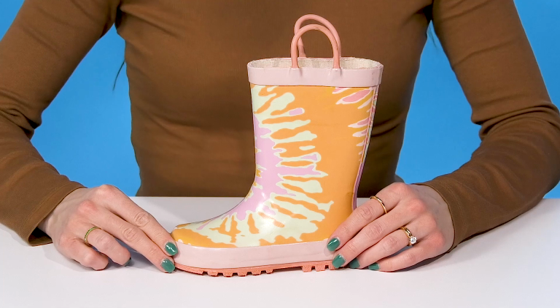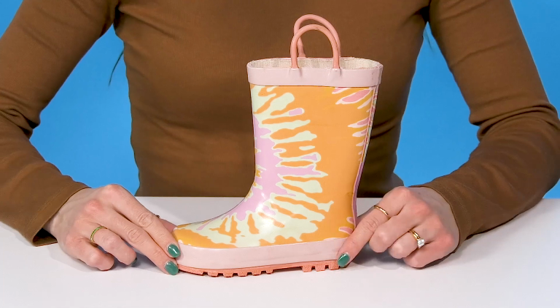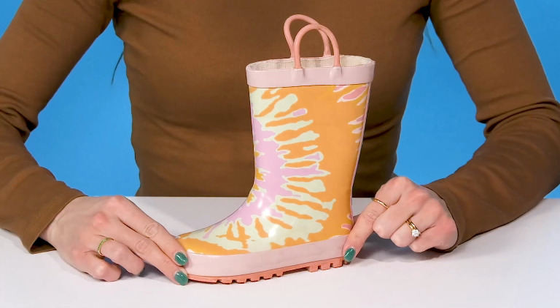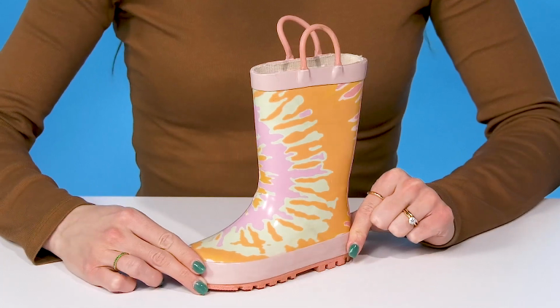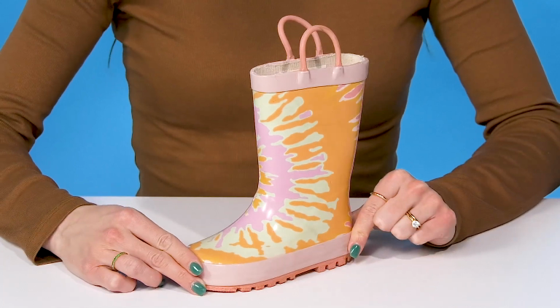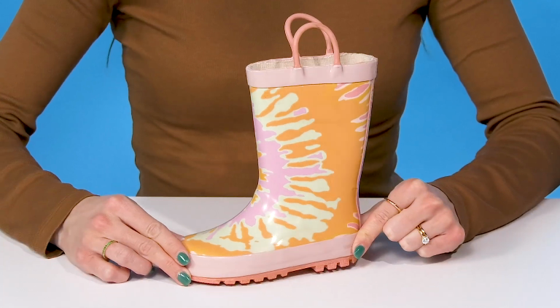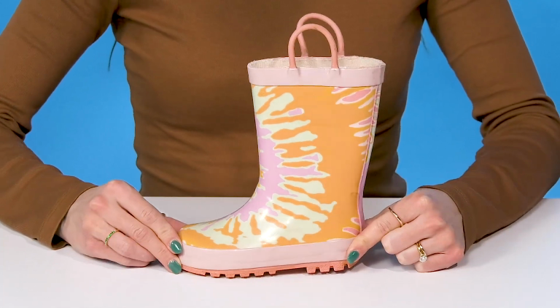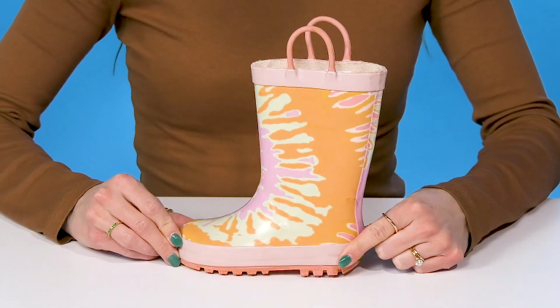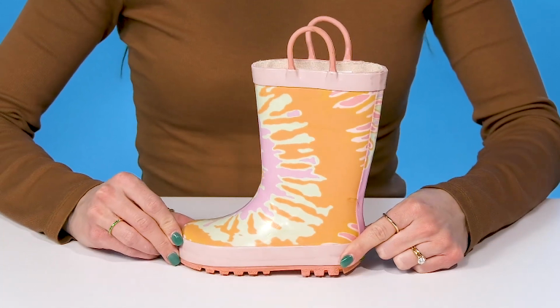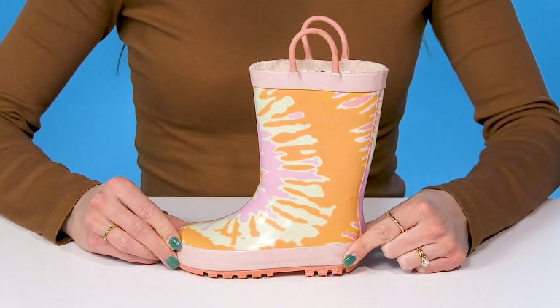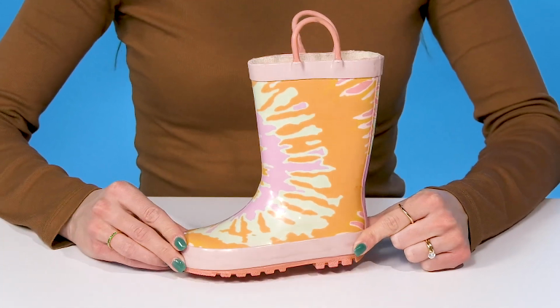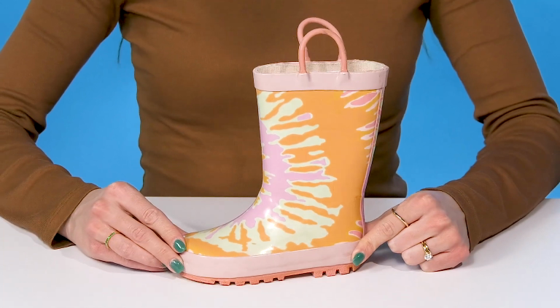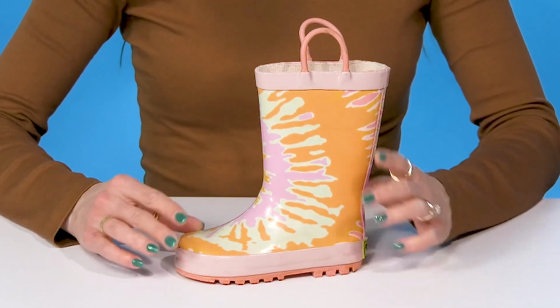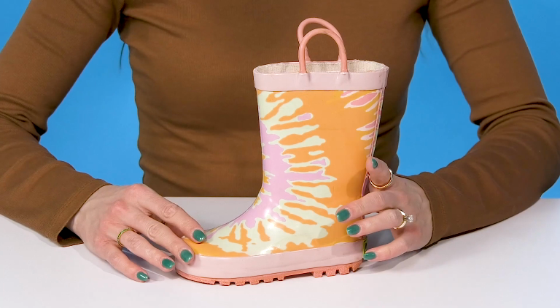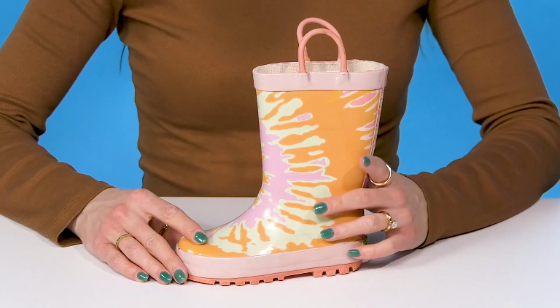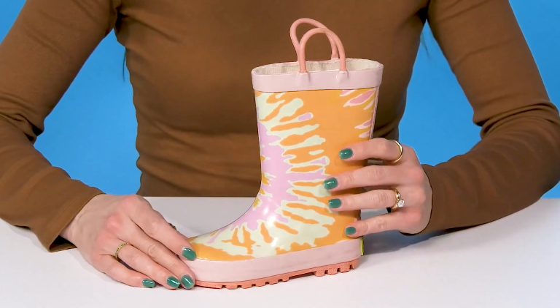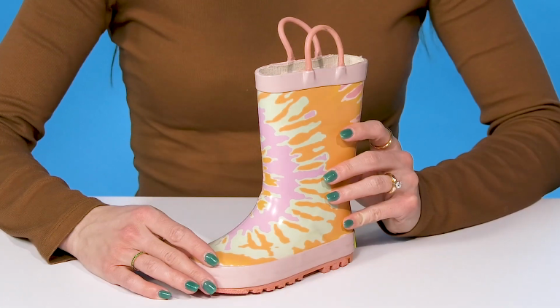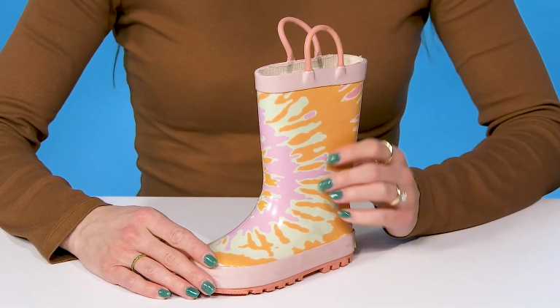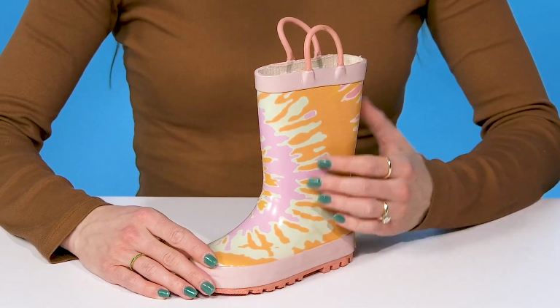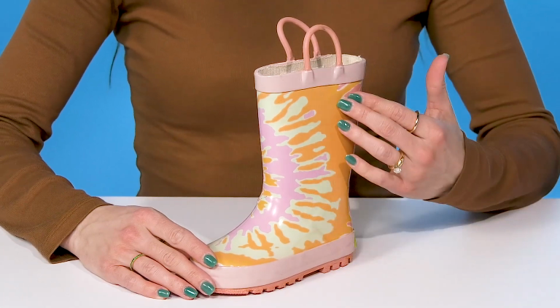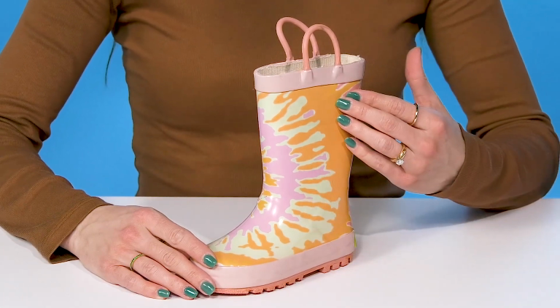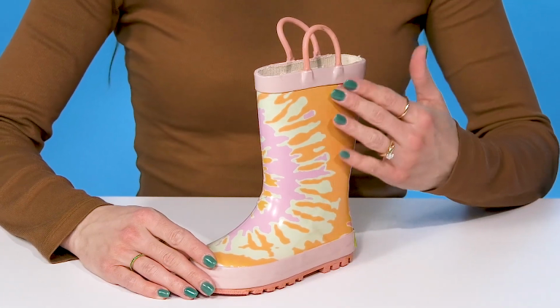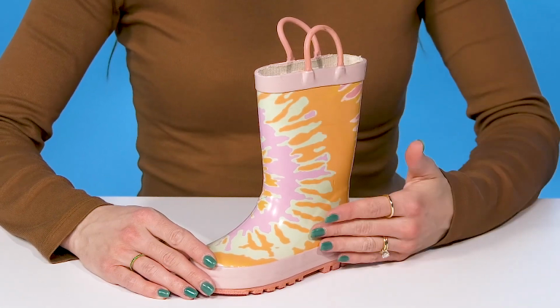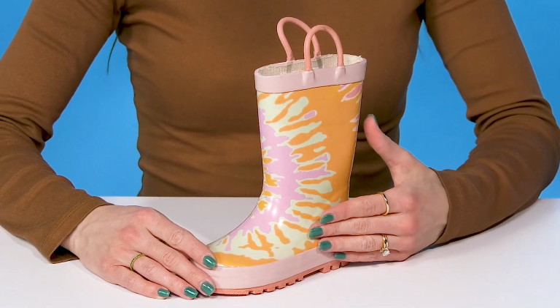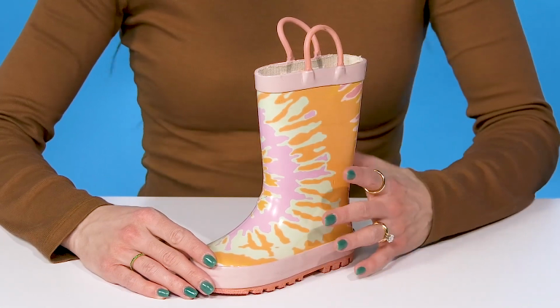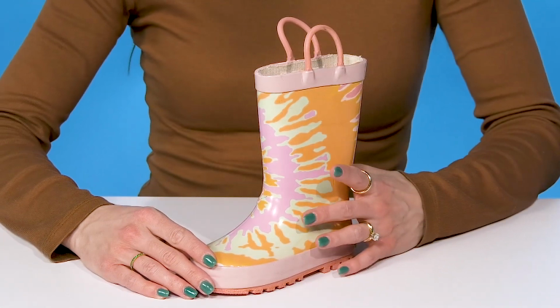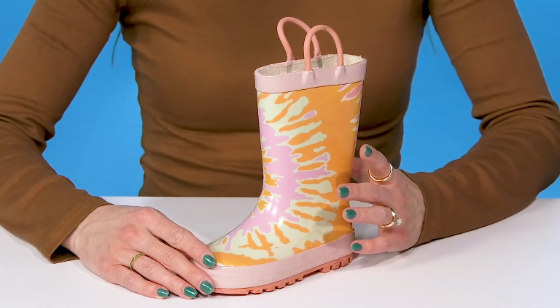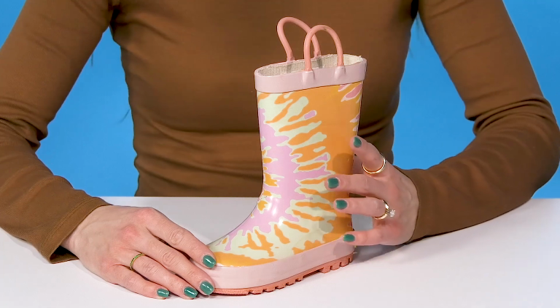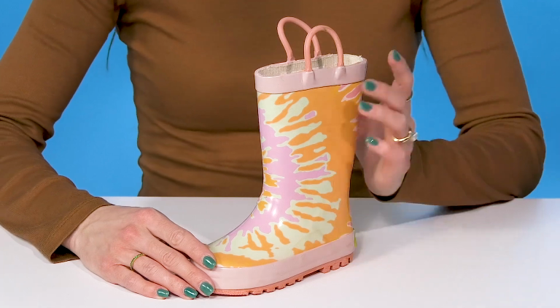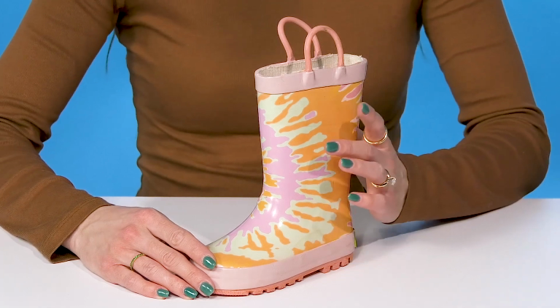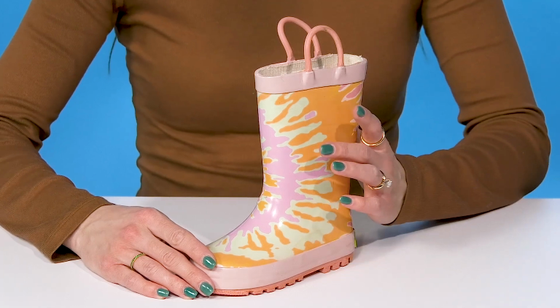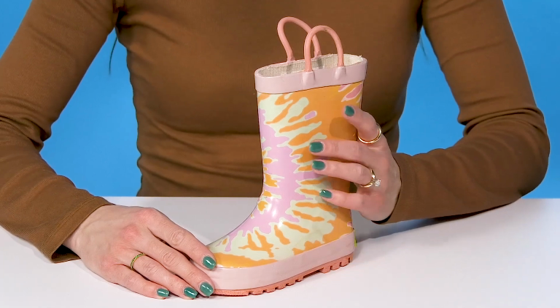These Western Chief Kids boots are going to be such a dream for your kiddo to wear on their feet when it's raining outside. They have an adorable tie-dye print on the rubber upper — it's super groovy and fun, and it's going to give them some protection.